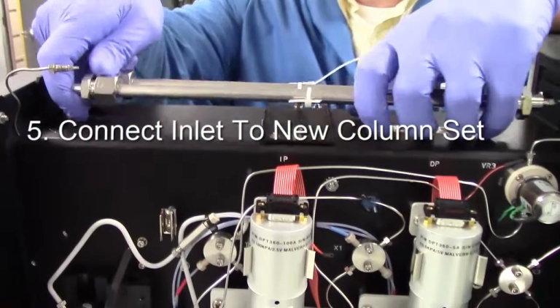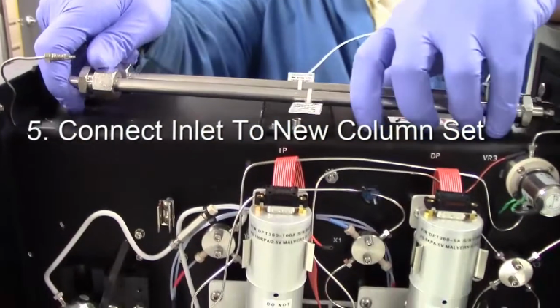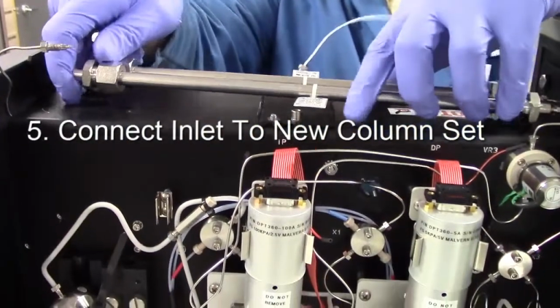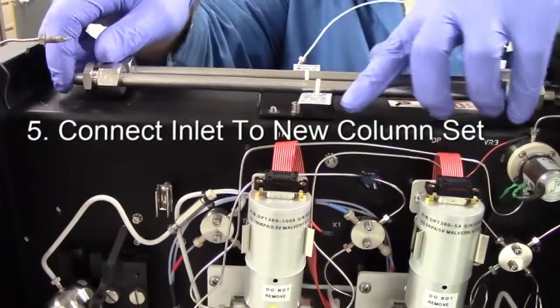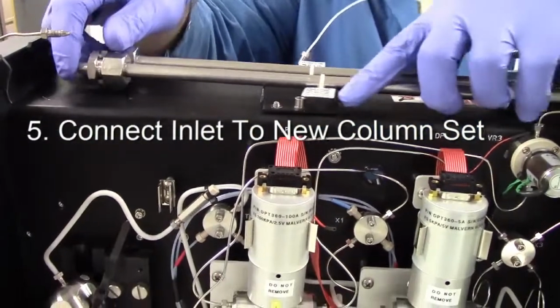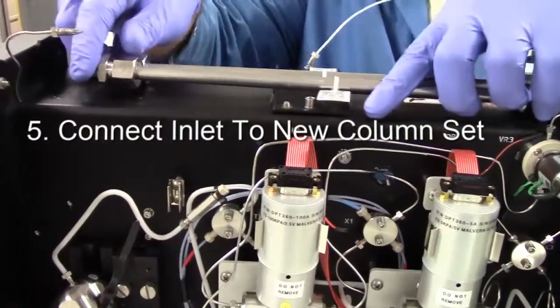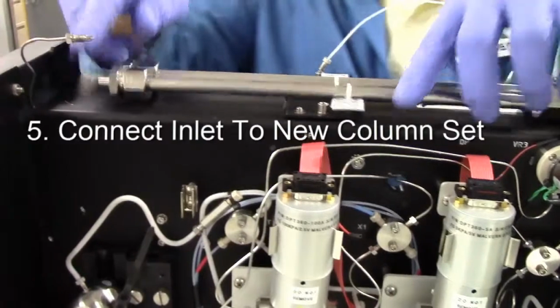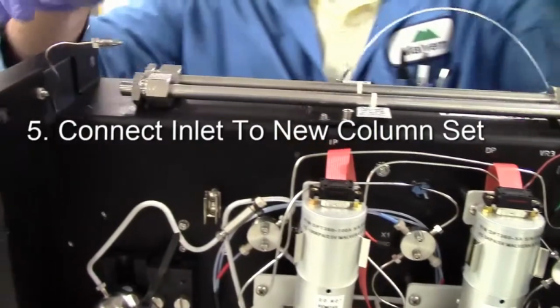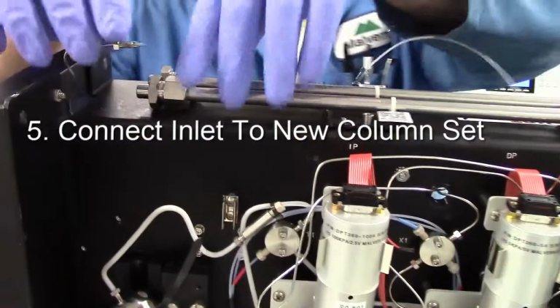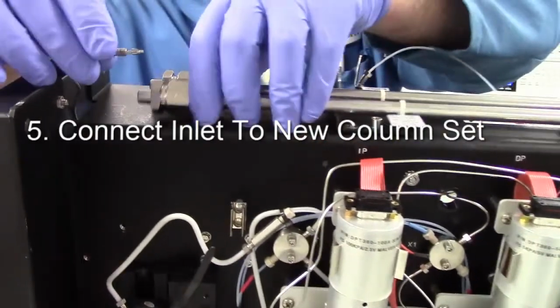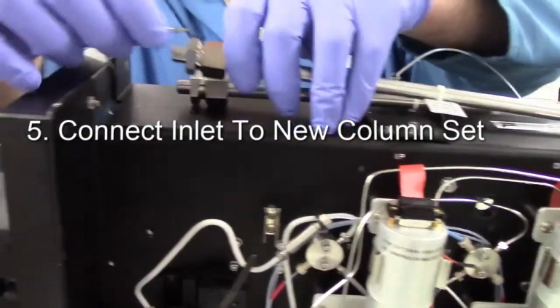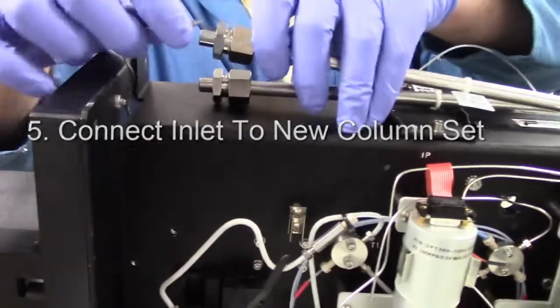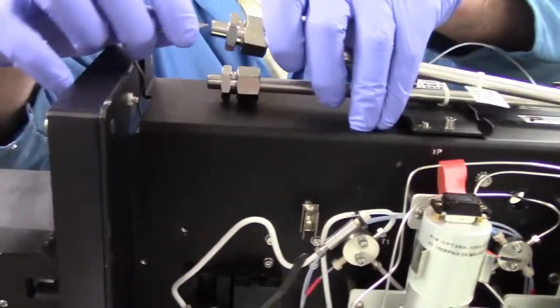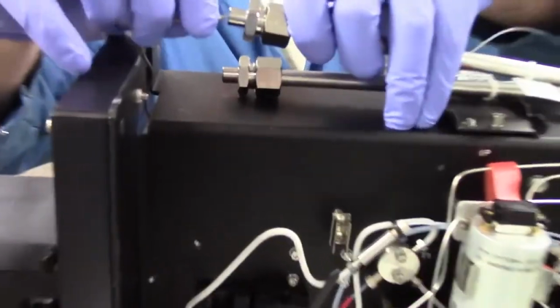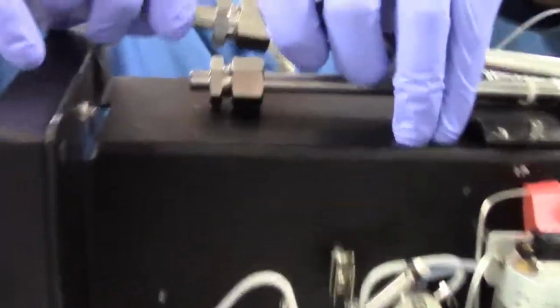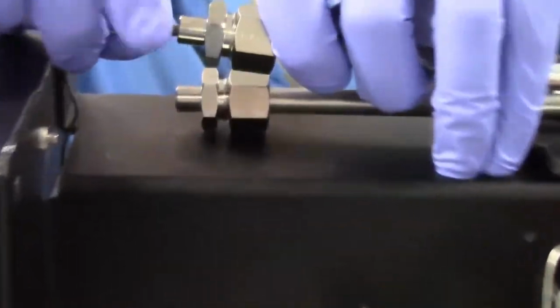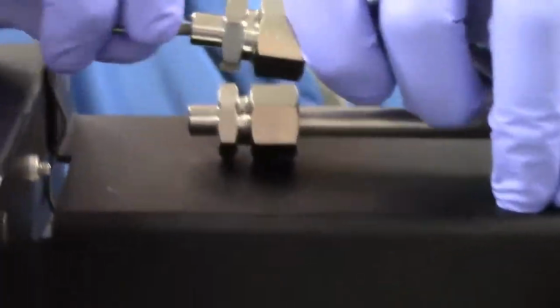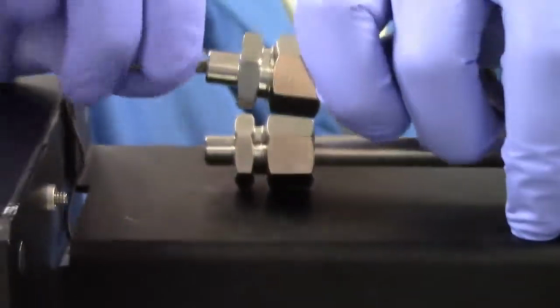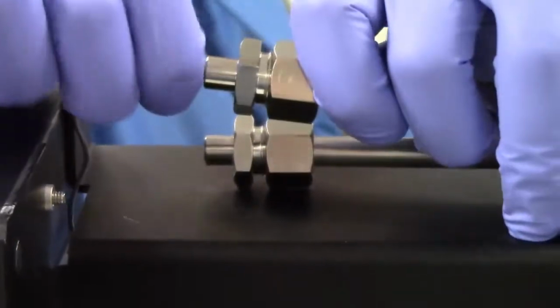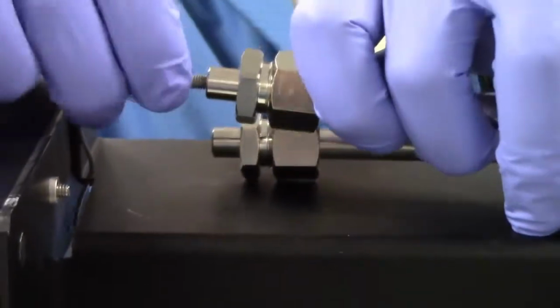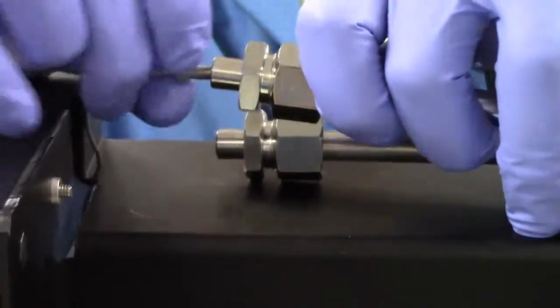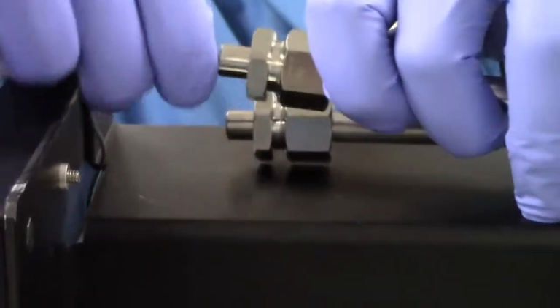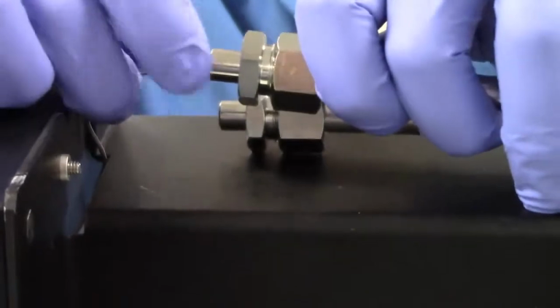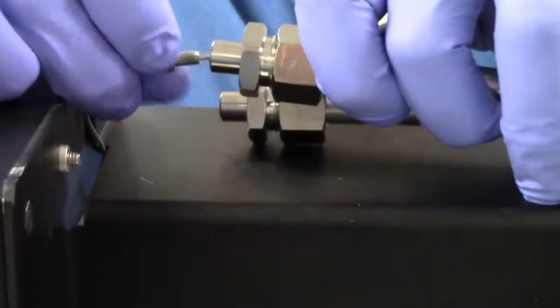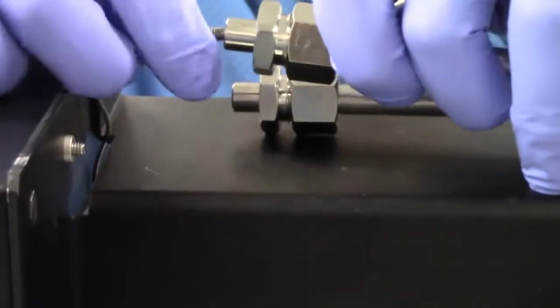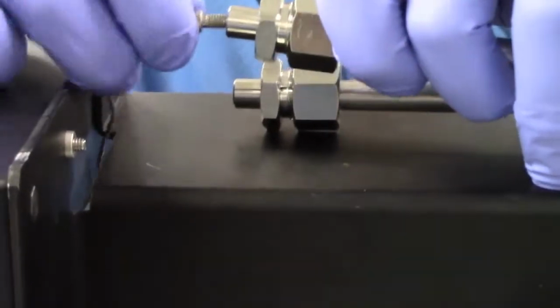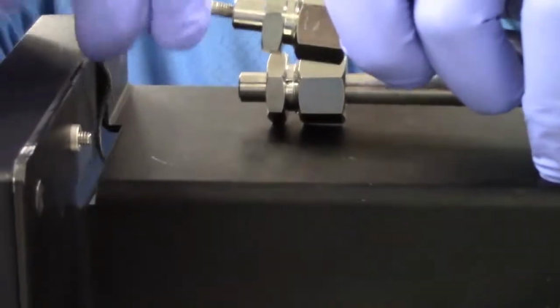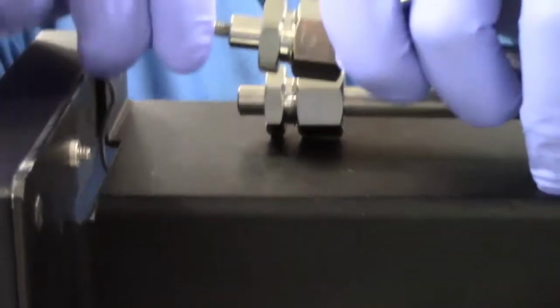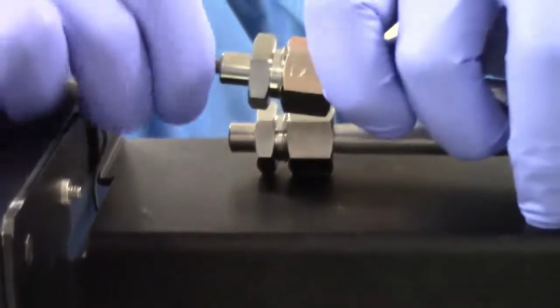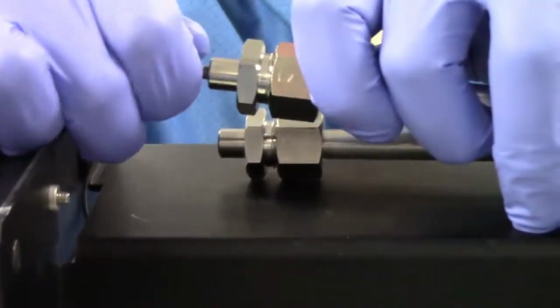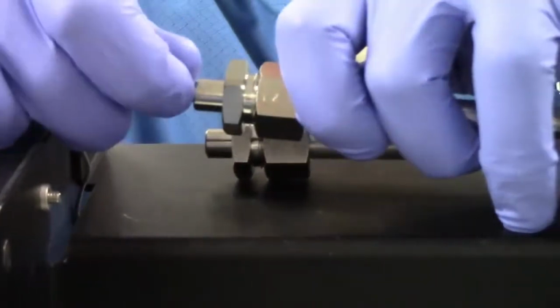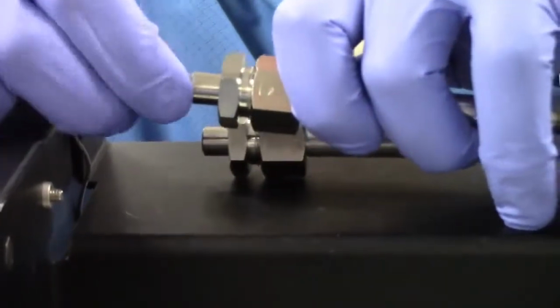Step 5: Connect the inlet to the new column set. Confirm which side of your column set is the inlet using the column's flow direction marker, and use the wrenches to connect the inlet tubing.